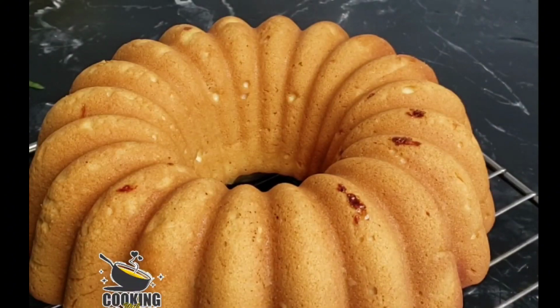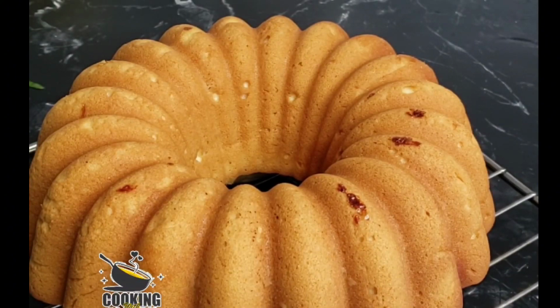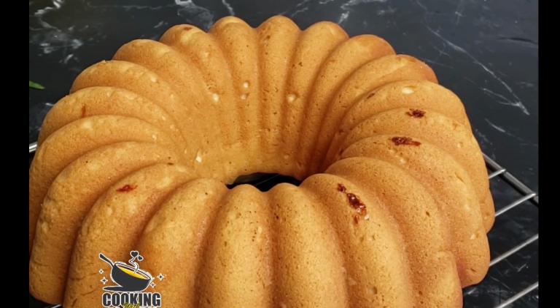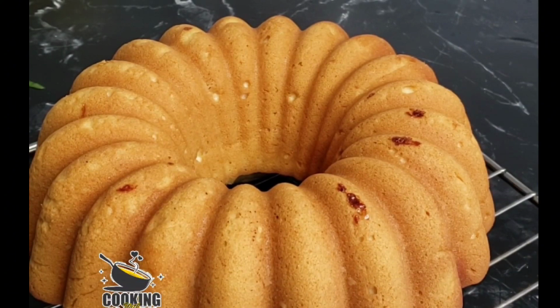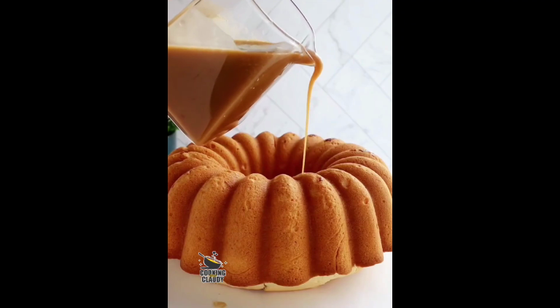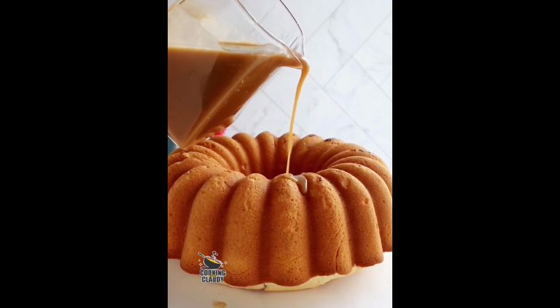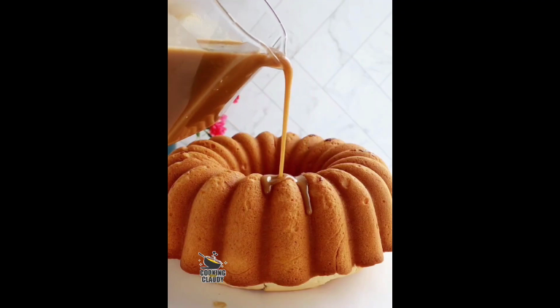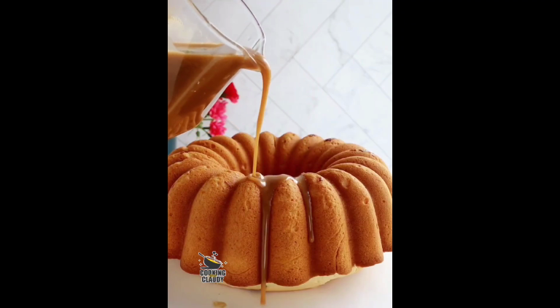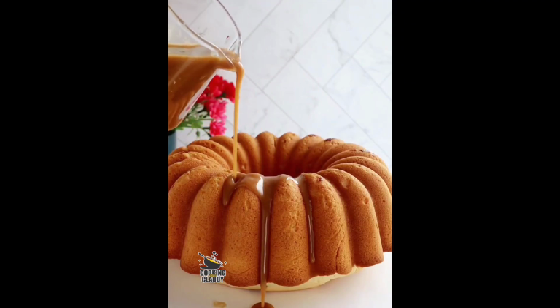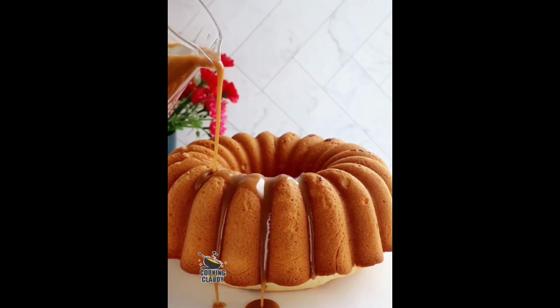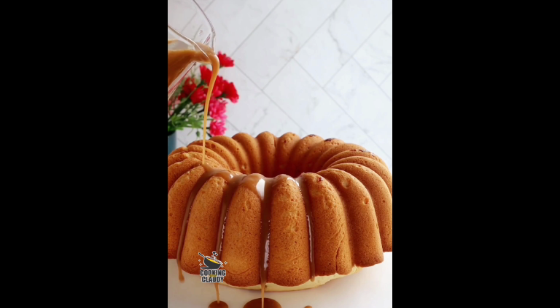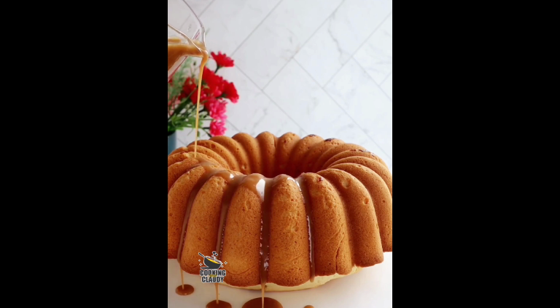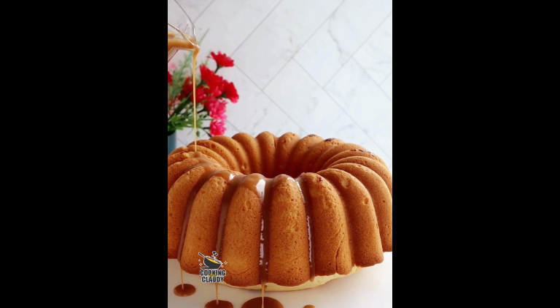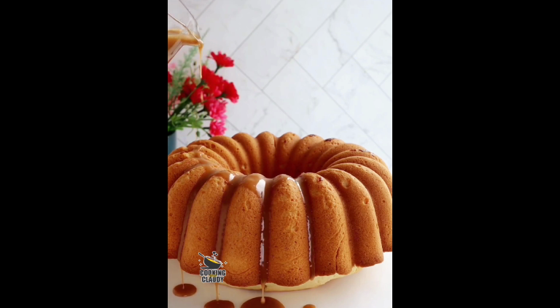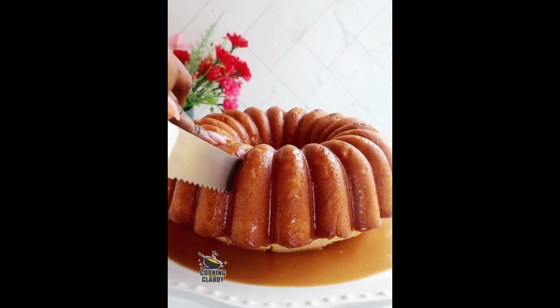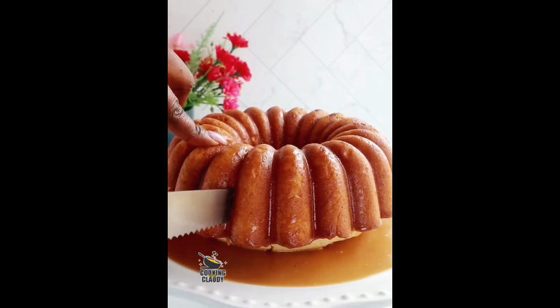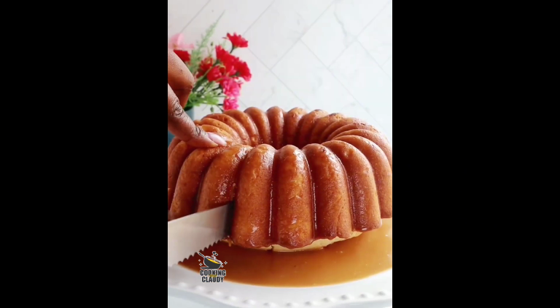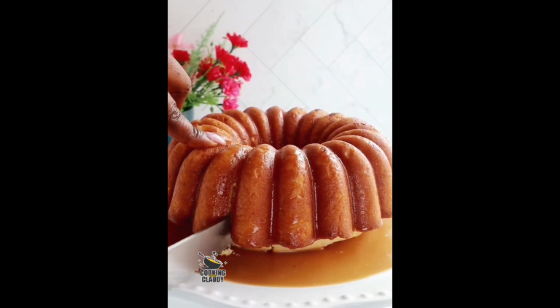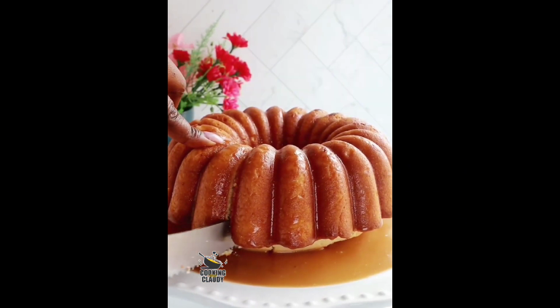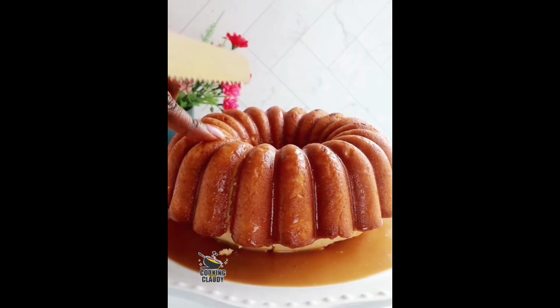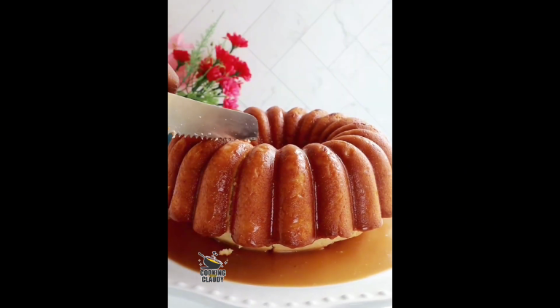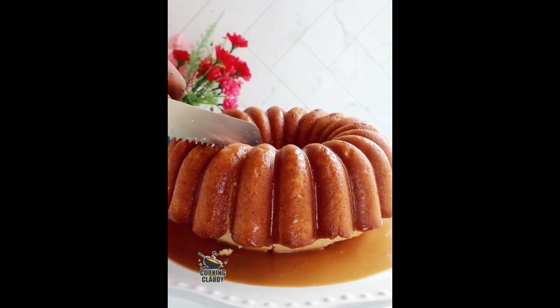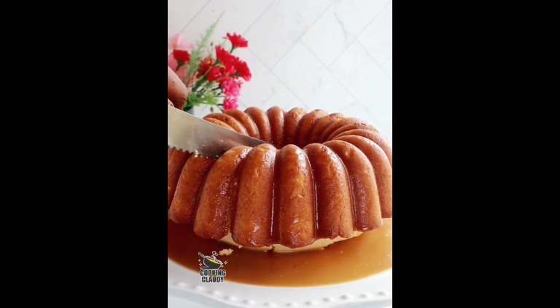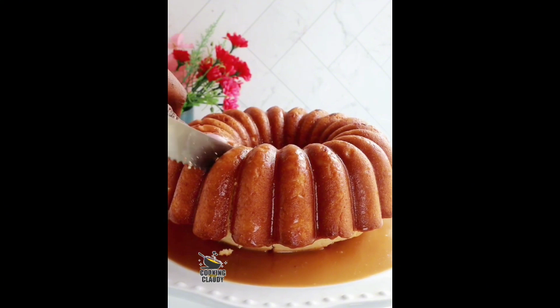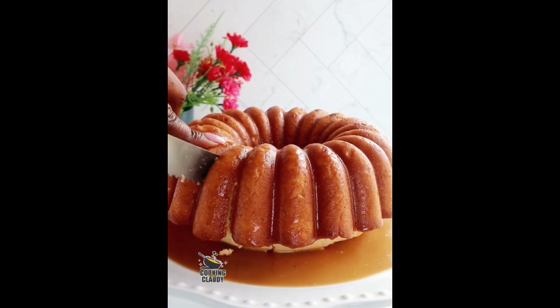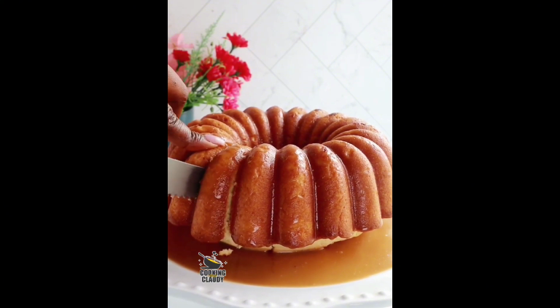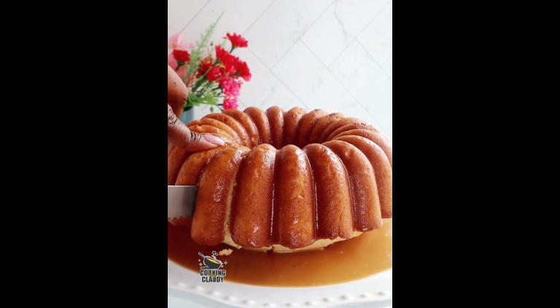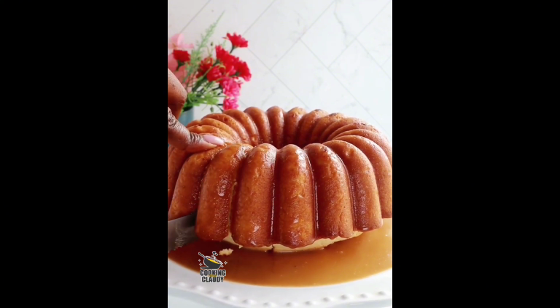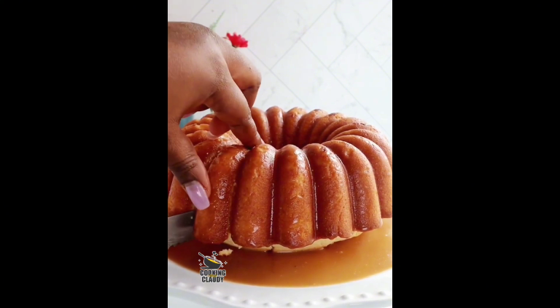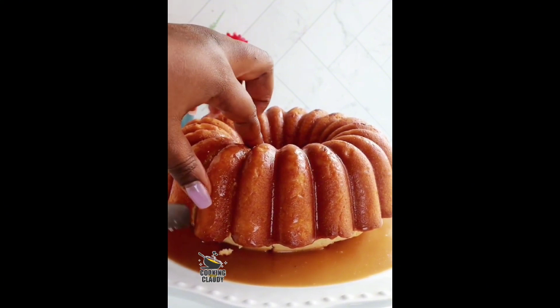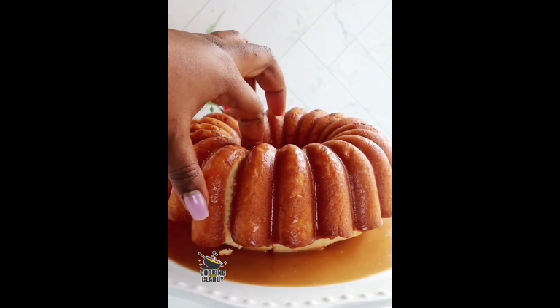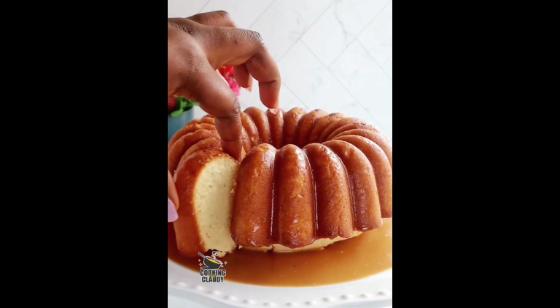Once your cake is cool enough, transfer it onto a cooling rack and let it finish cooling. Now pour that beautiful rum sauce all over the cake — and your rum cake is ready to serve! See how beautiful that is looking.